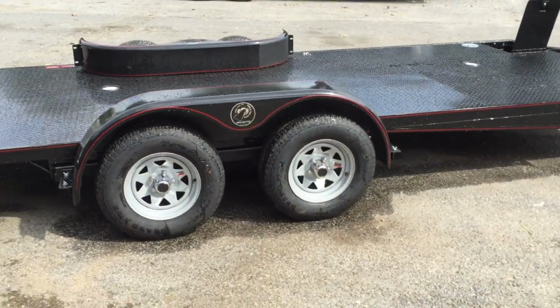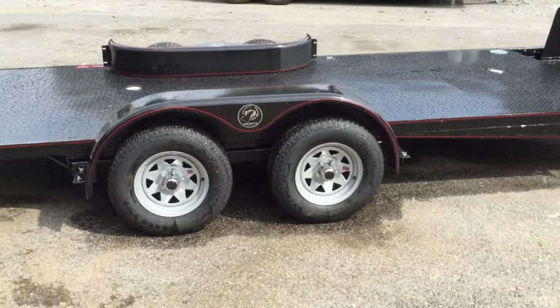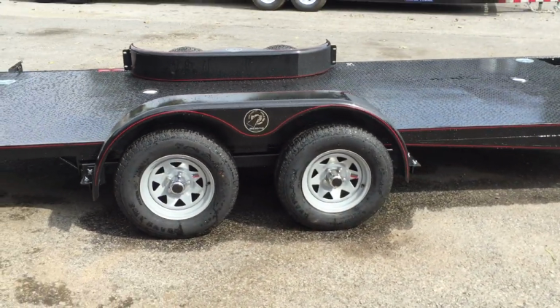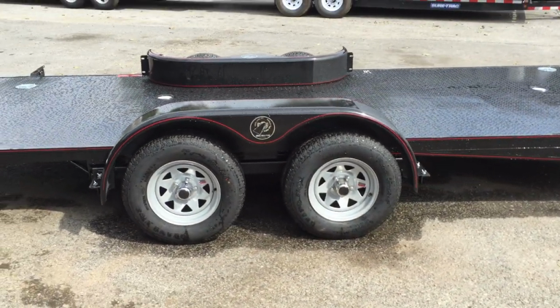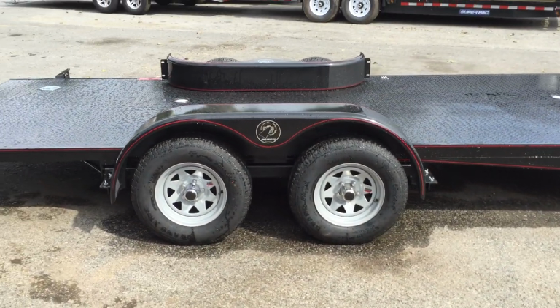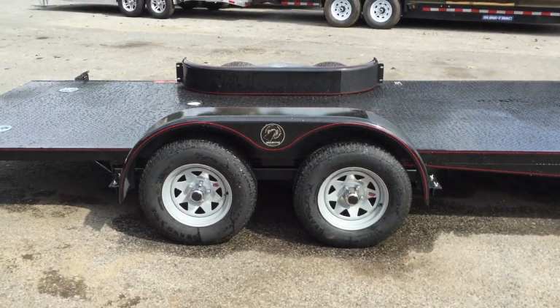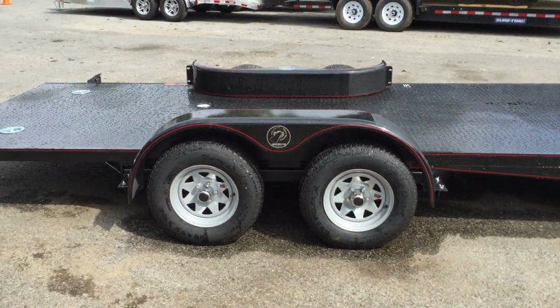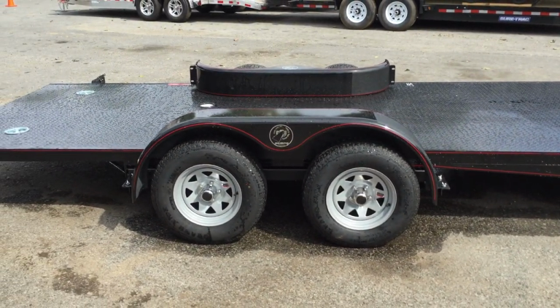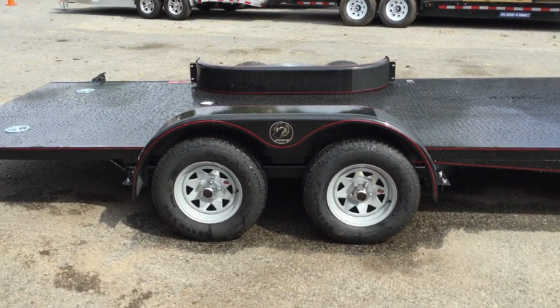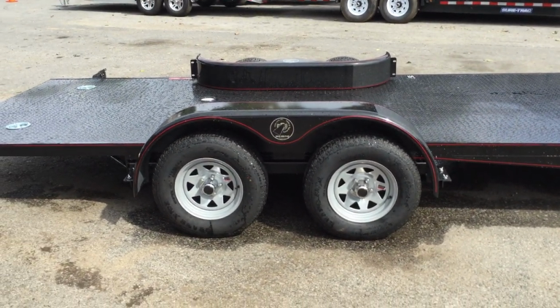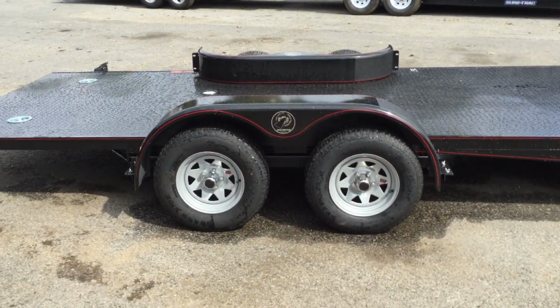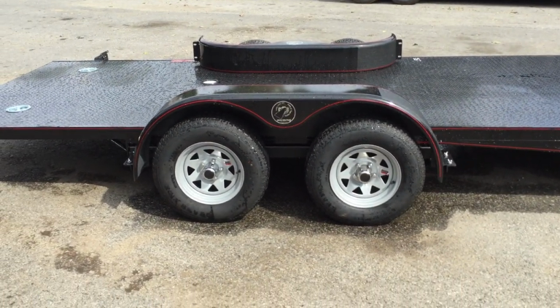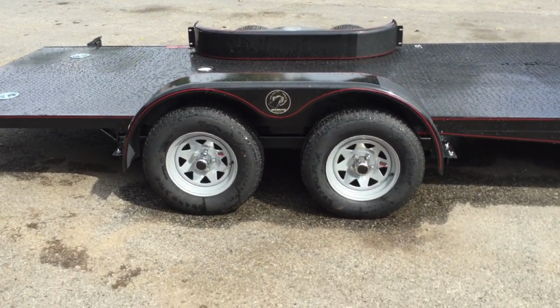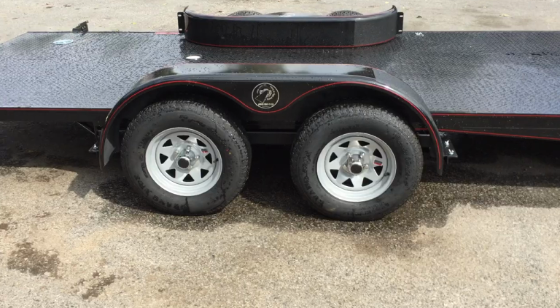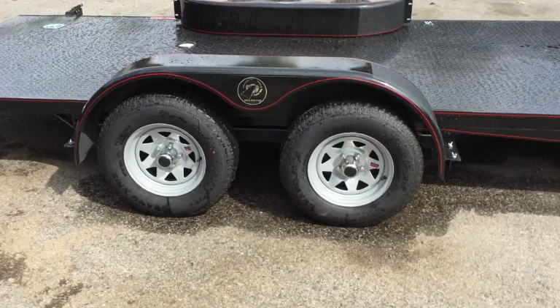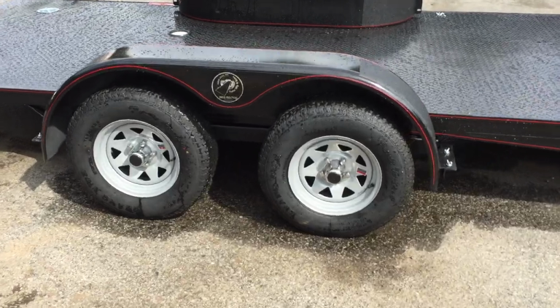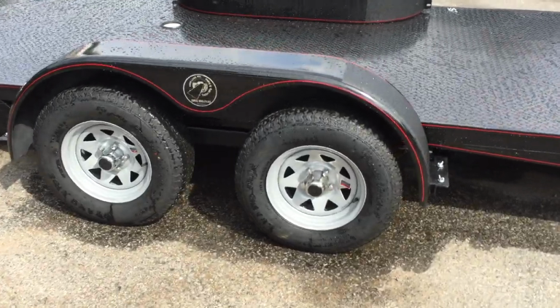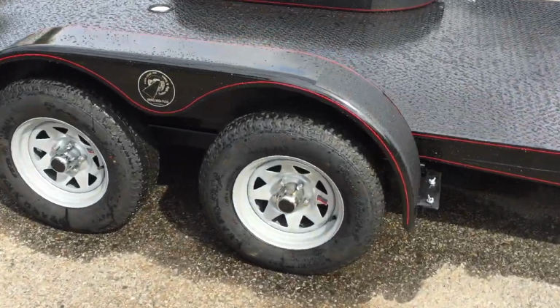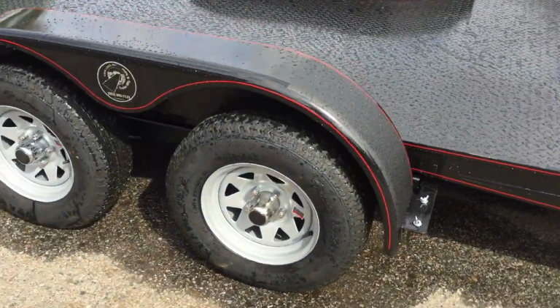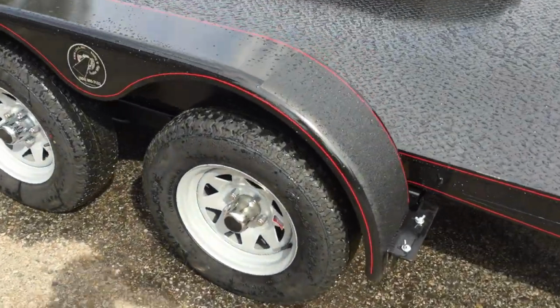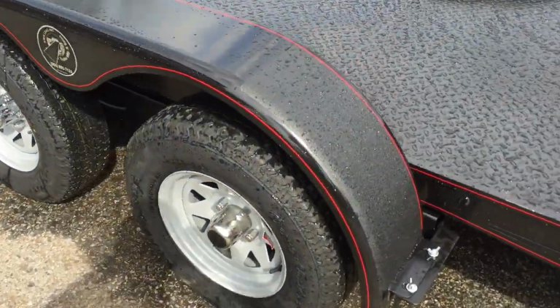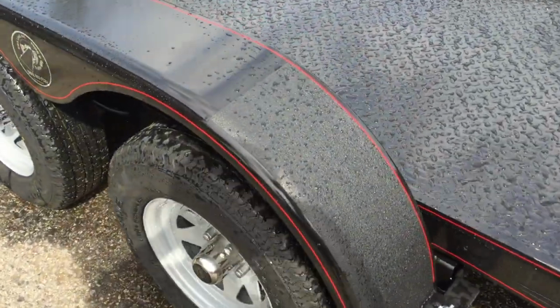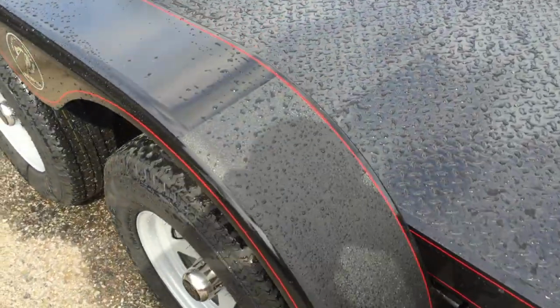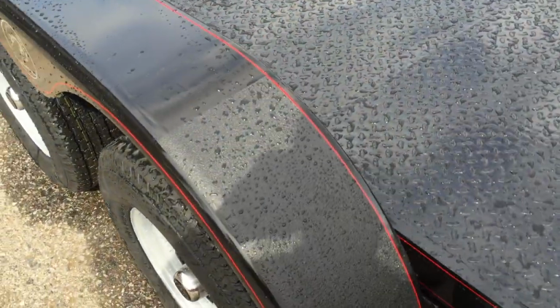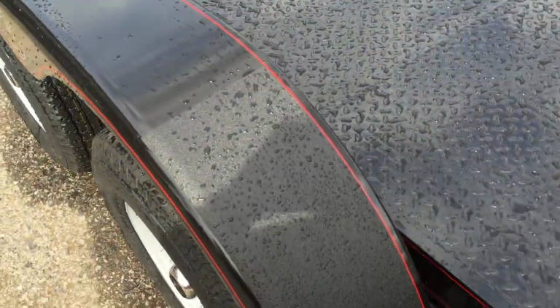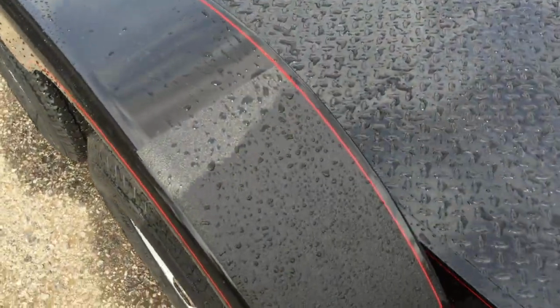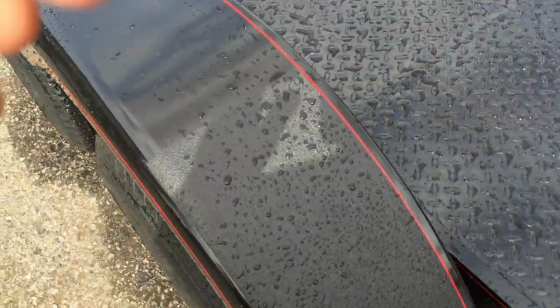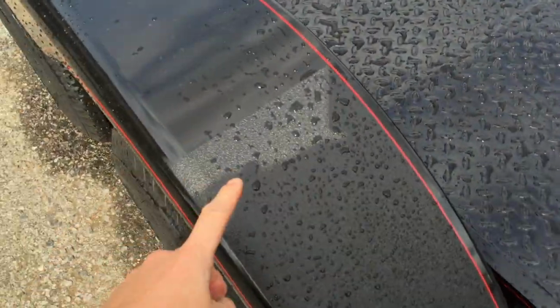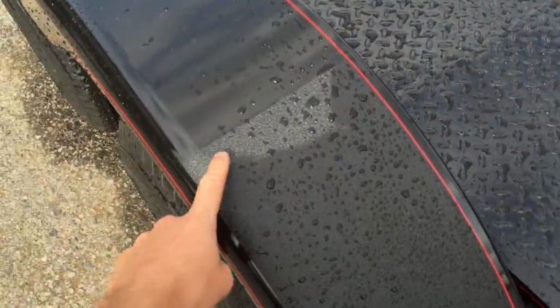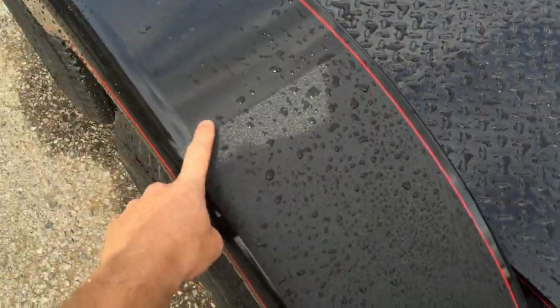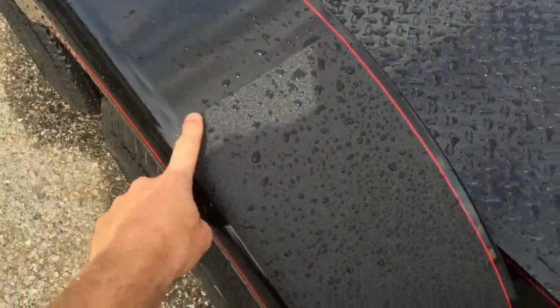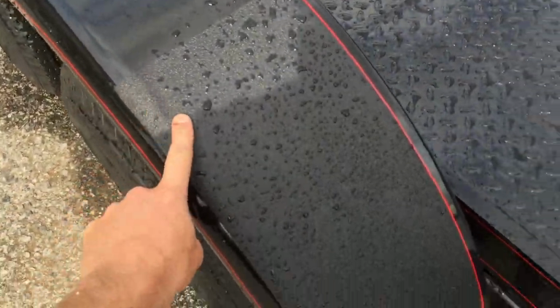Again, both side fenders are removable. Here's a close-up of the stone guards that come standard on the fender.